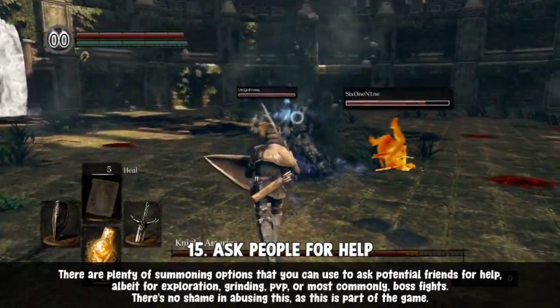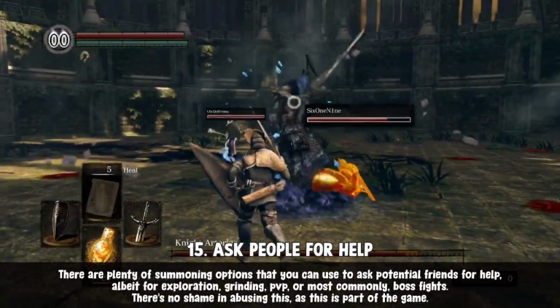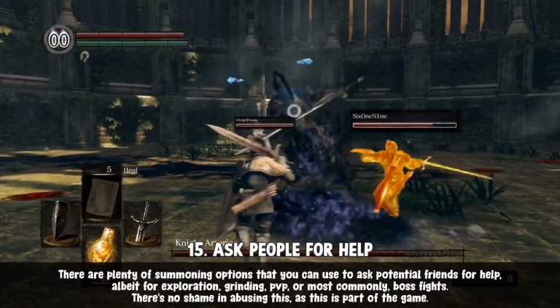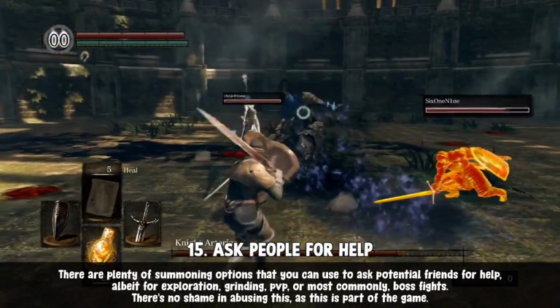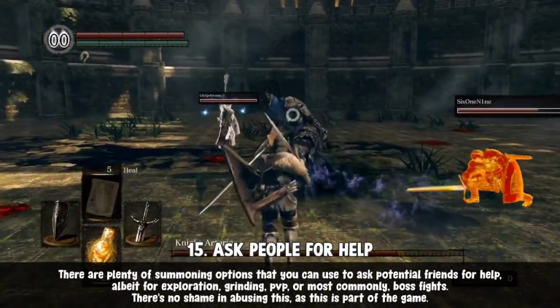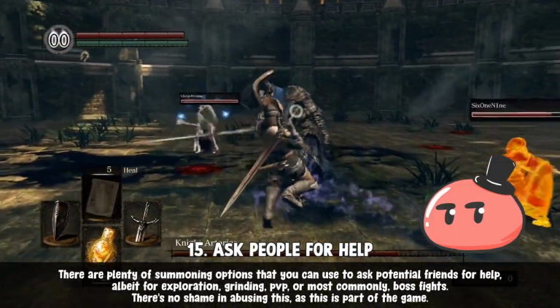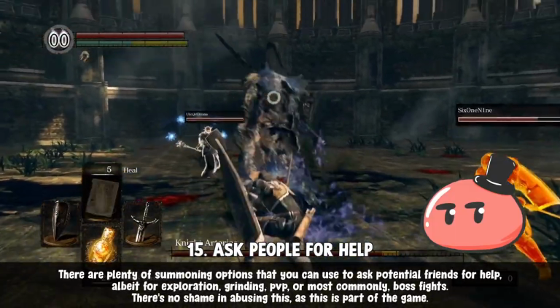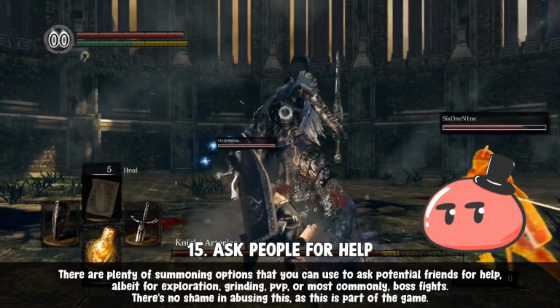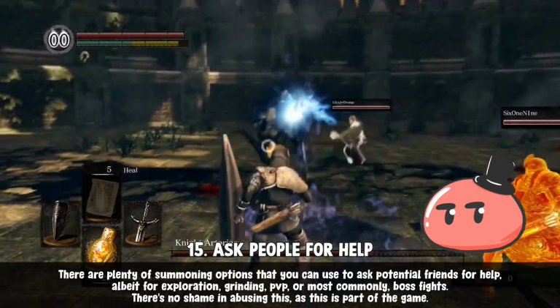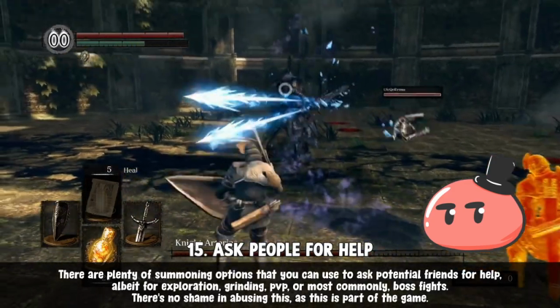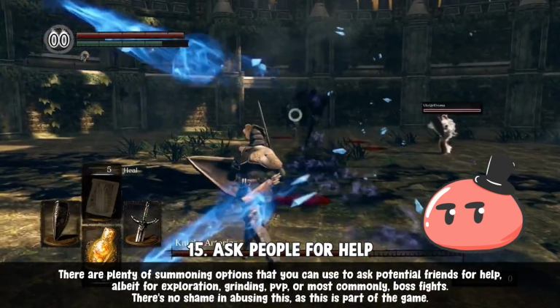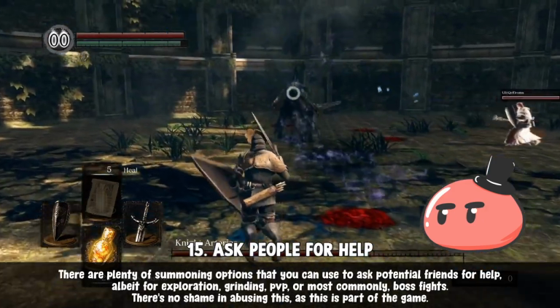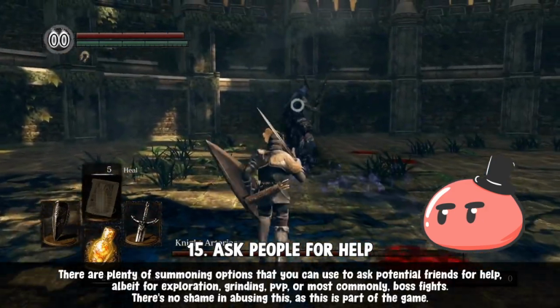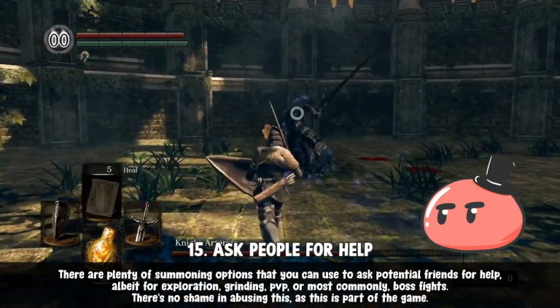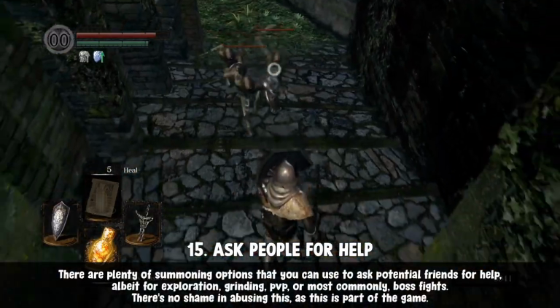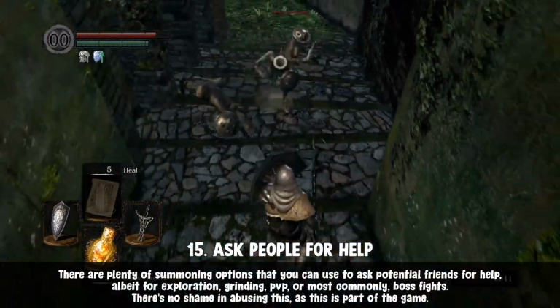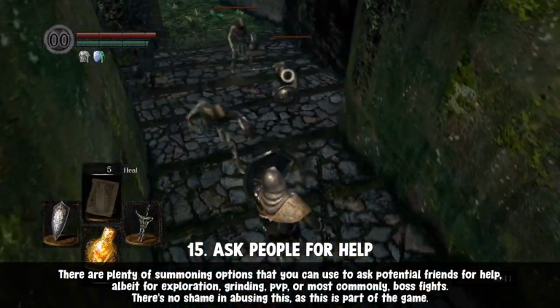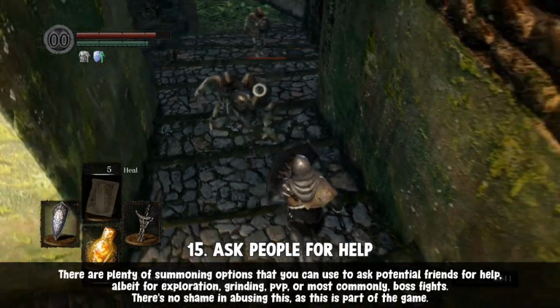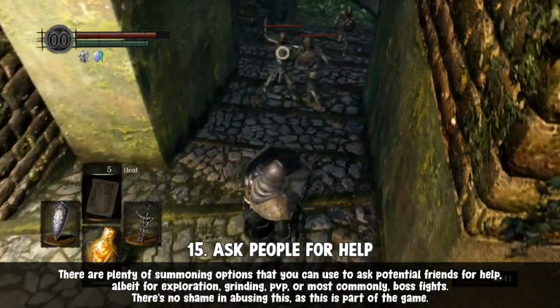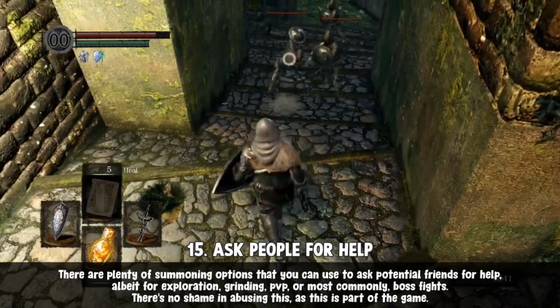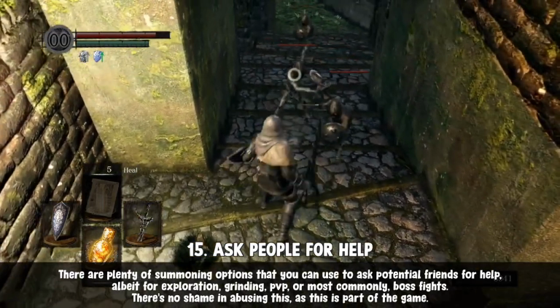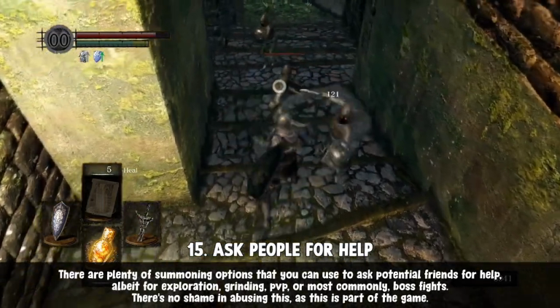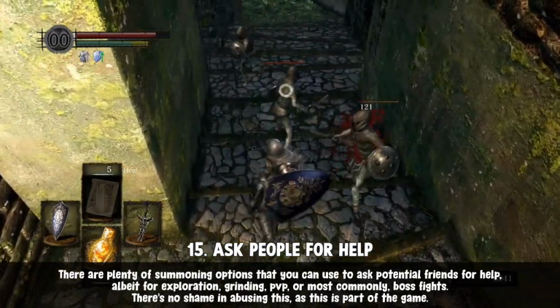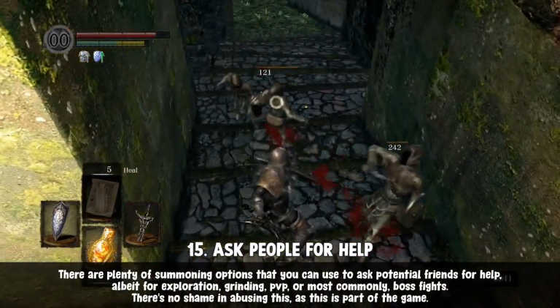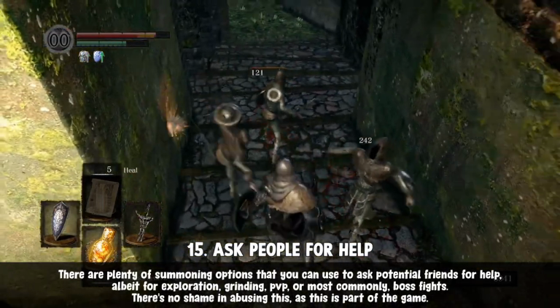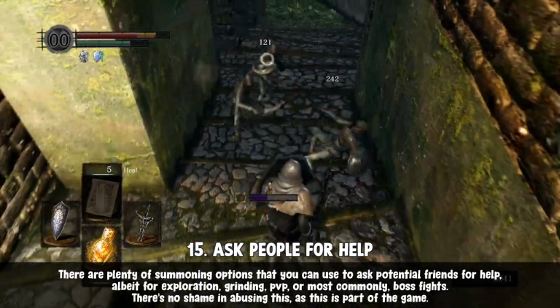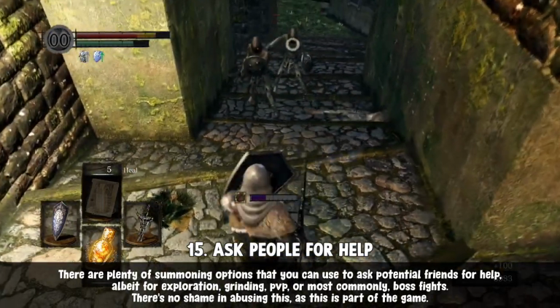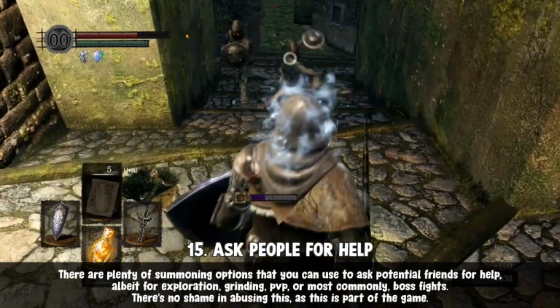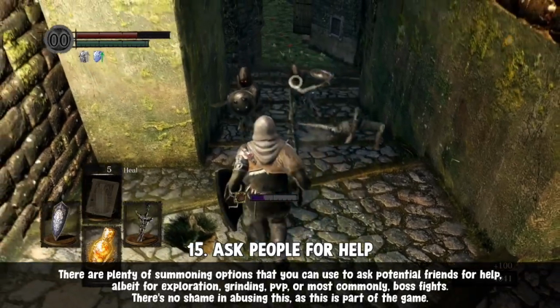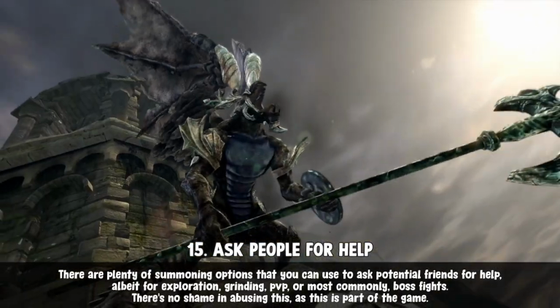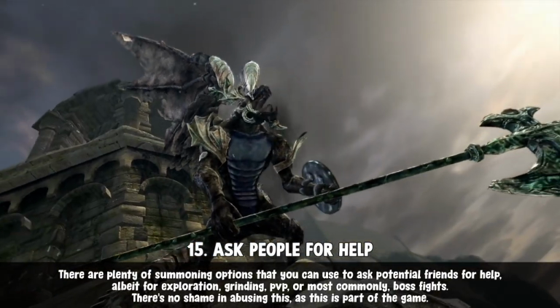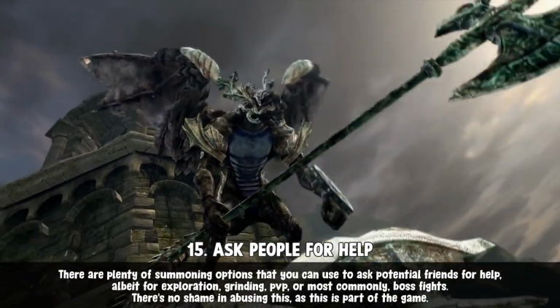Don't be afraid to summon friends for help. In fact, one of the first few boss battles you'll encounter is too hard for new players. Luckily, there should be a summoning option right outside that specific boss battle. Just a quick hint — it's the one on the rooftop.